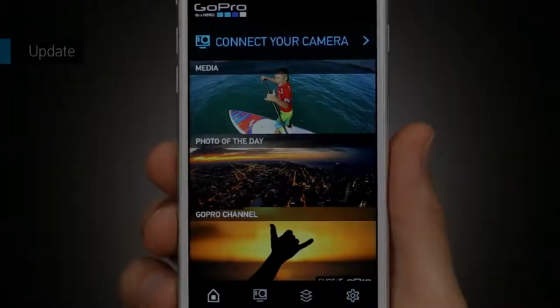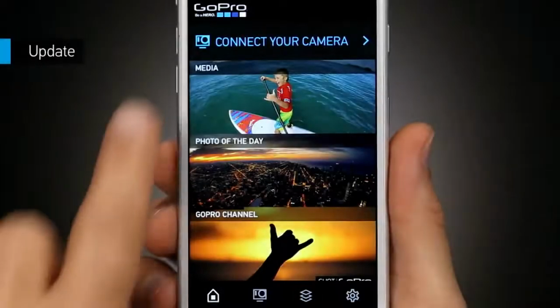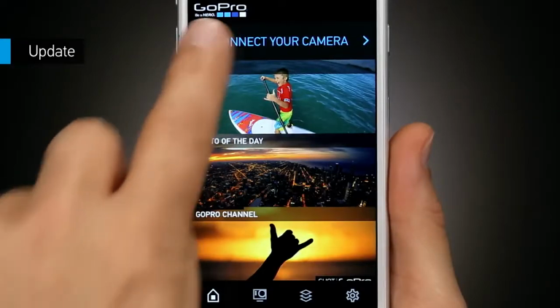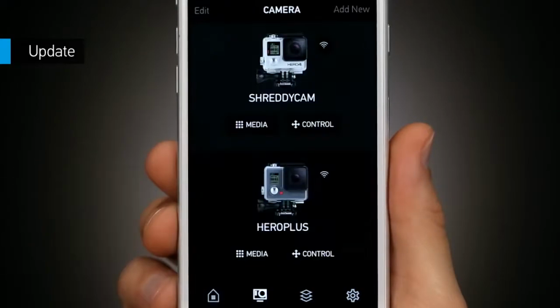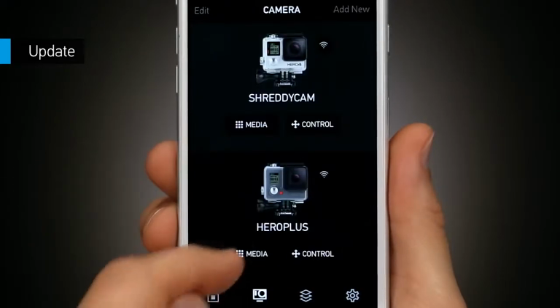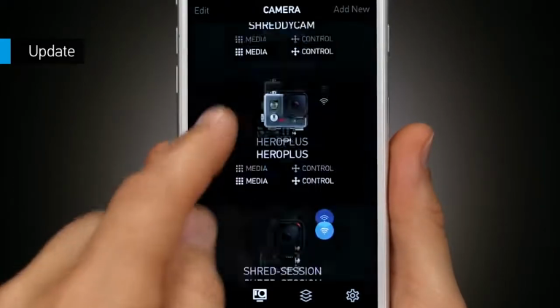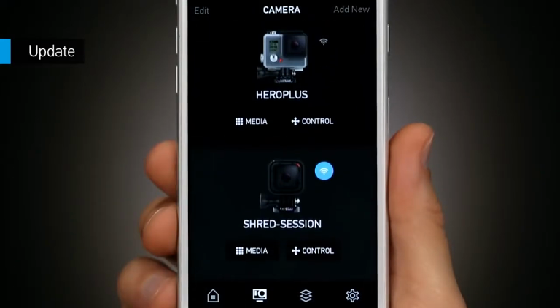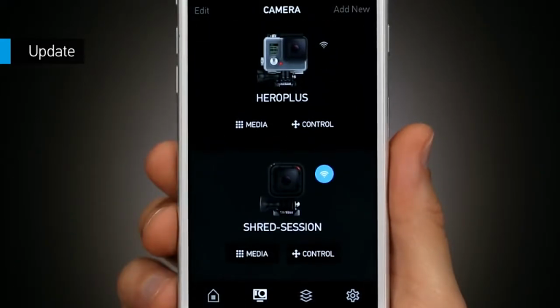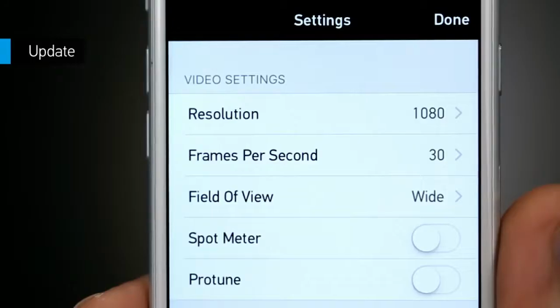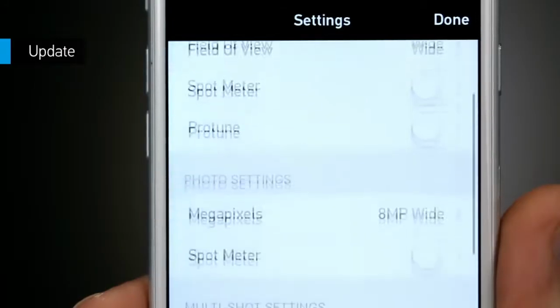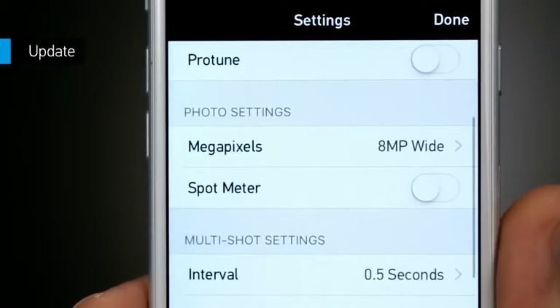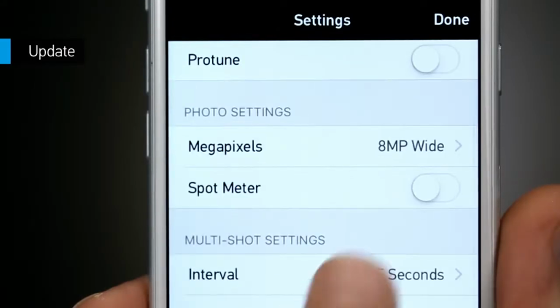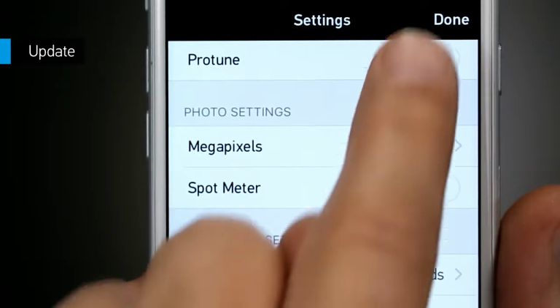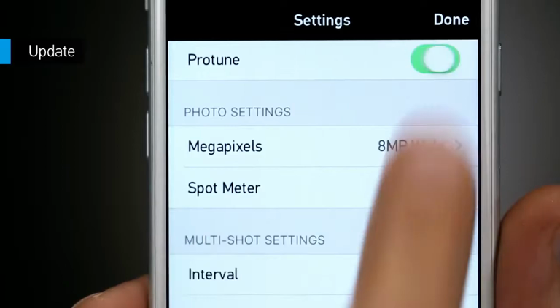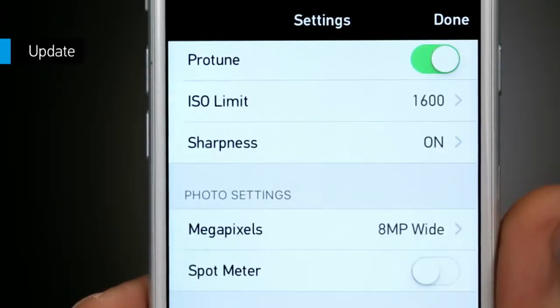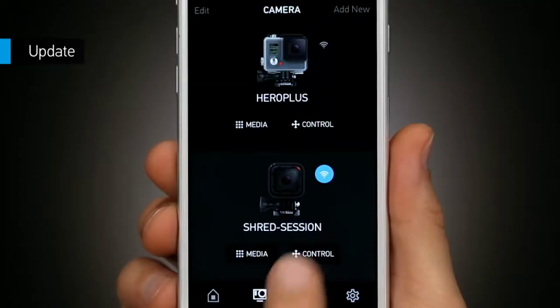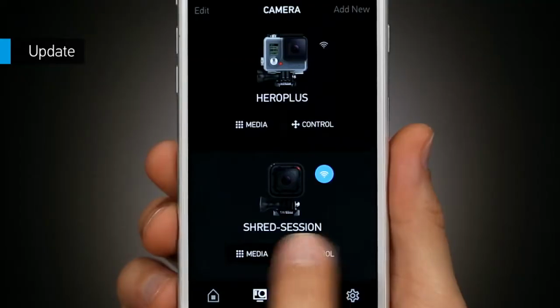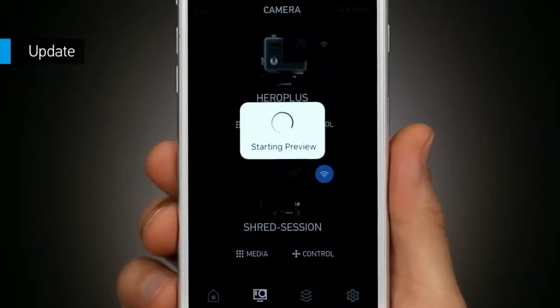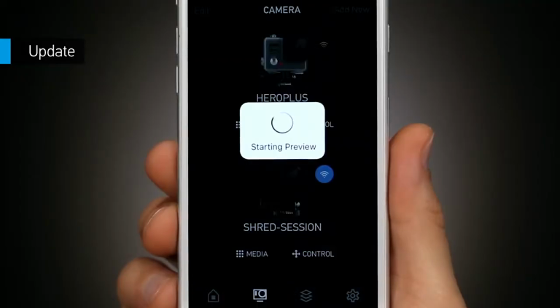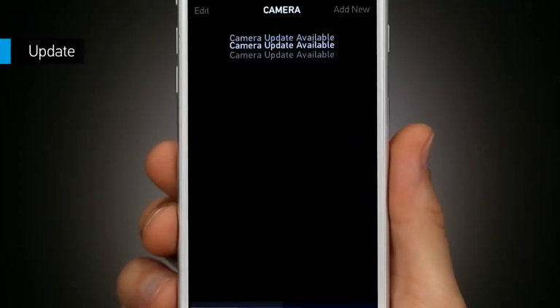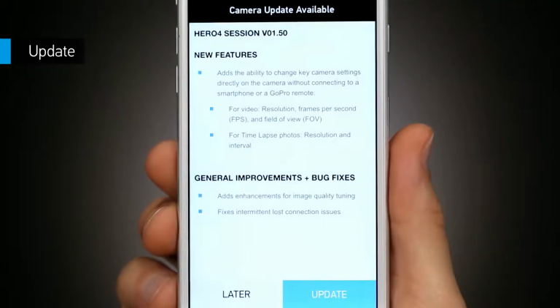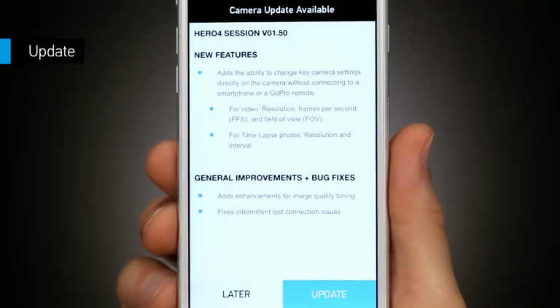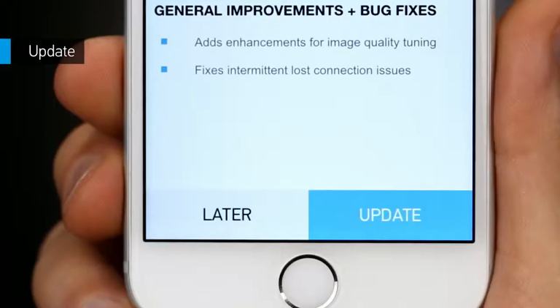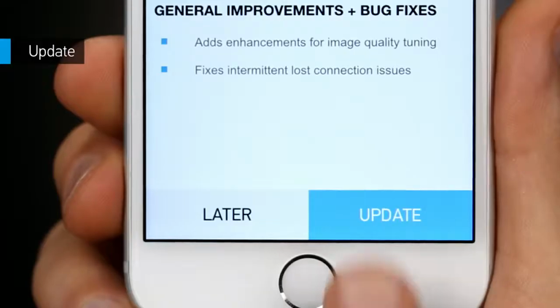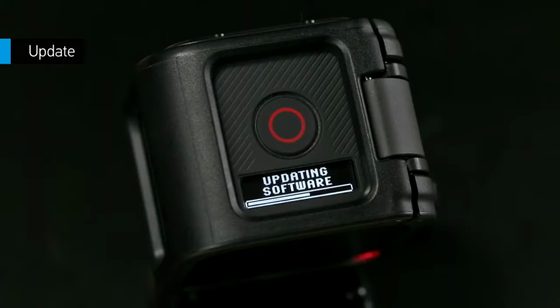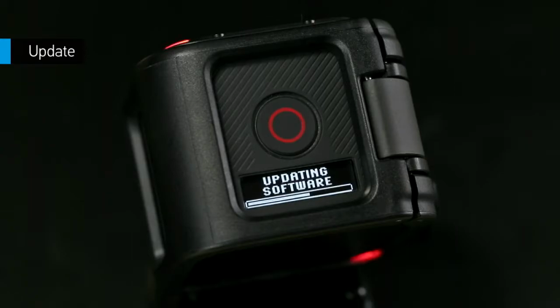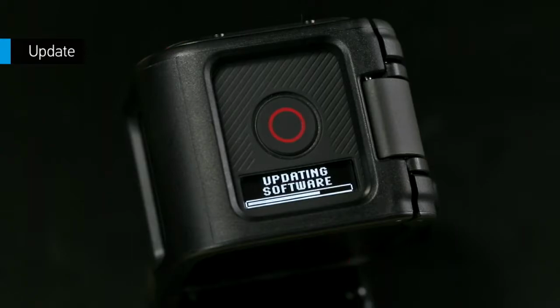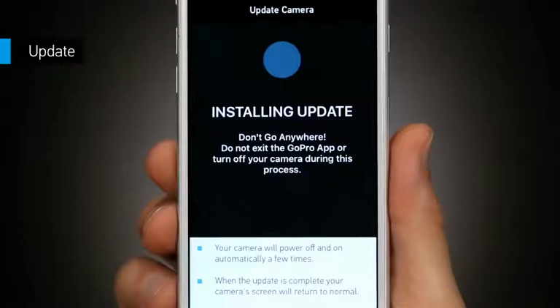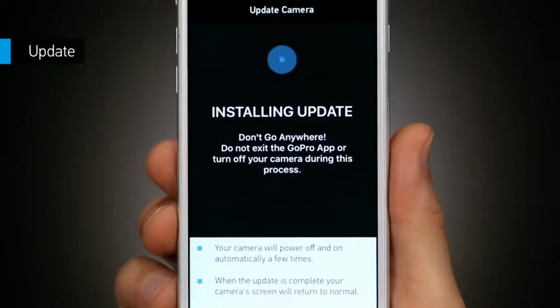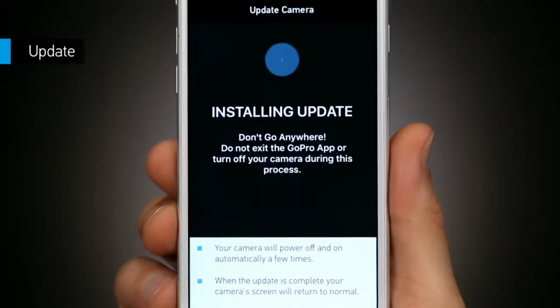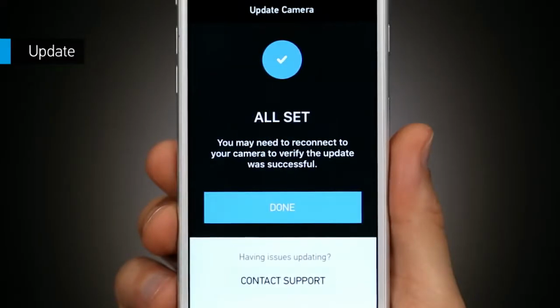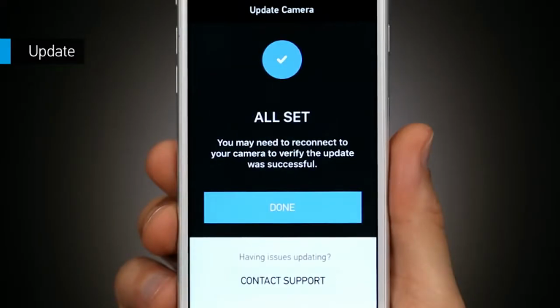The app is also the most convenient way to update your camera software to get new features and keep your GoPro performing at its best. If there's a software update available, the app will let you know and install the update directly on your camera. It's quick and super easy.